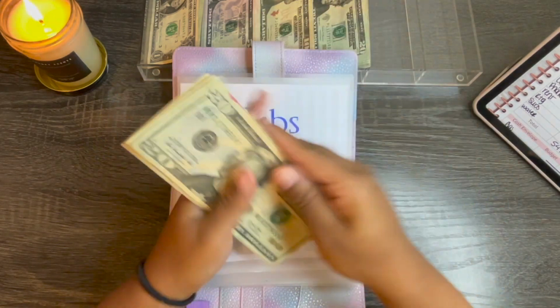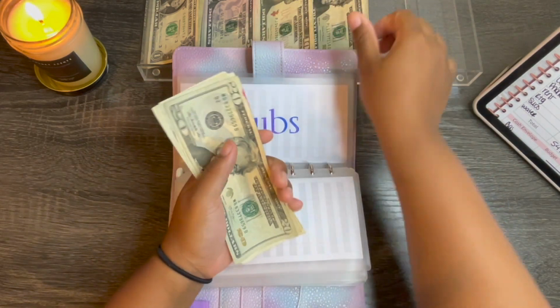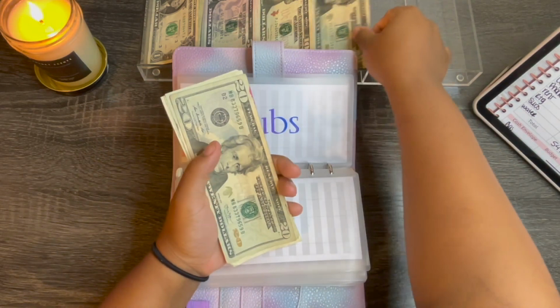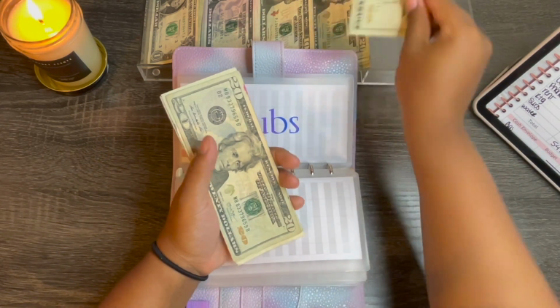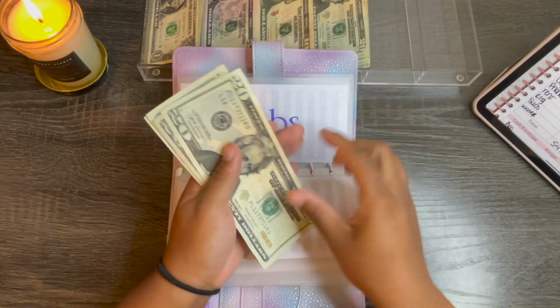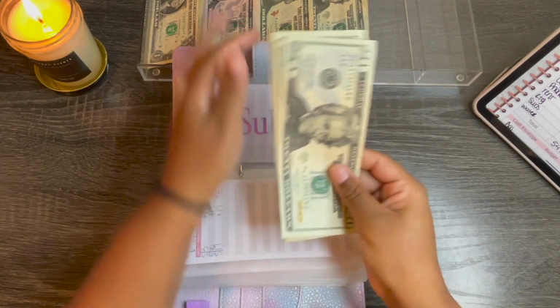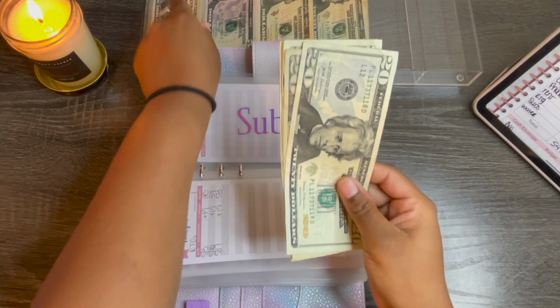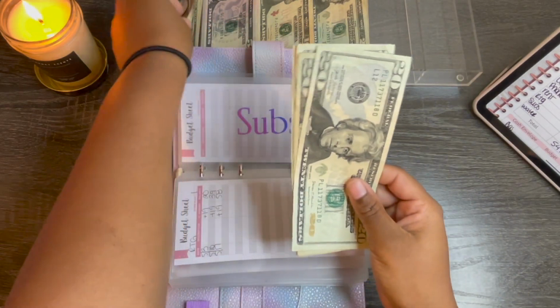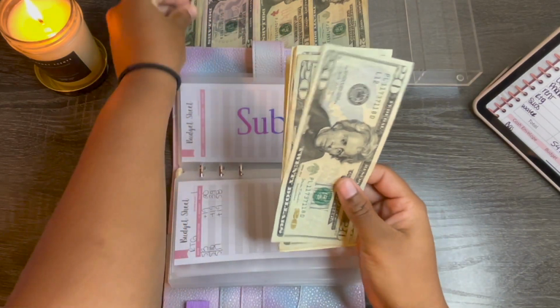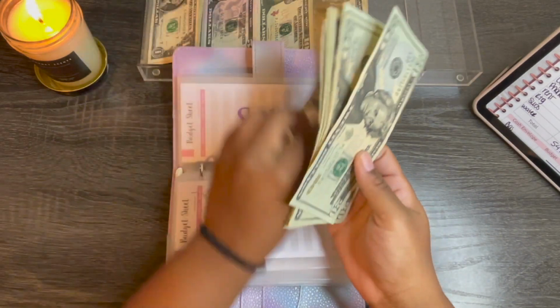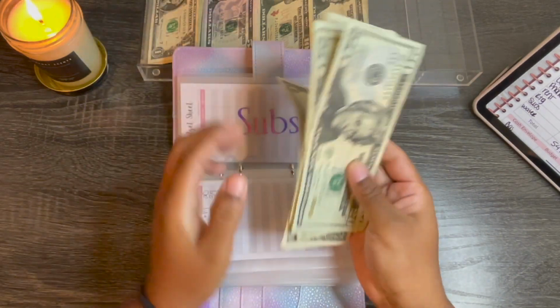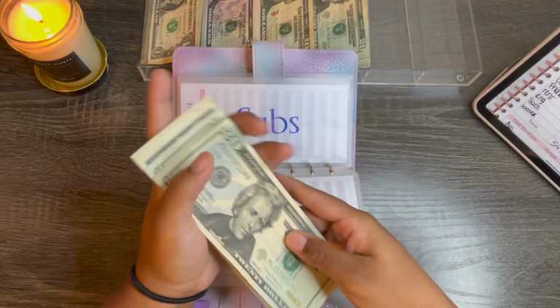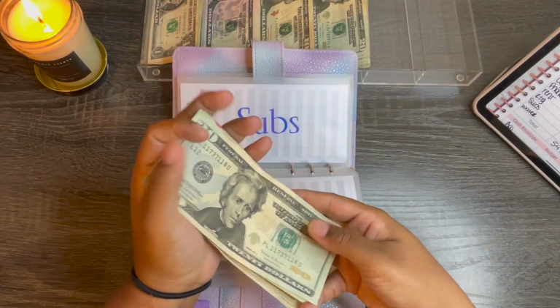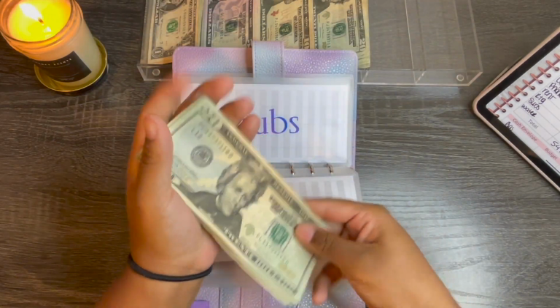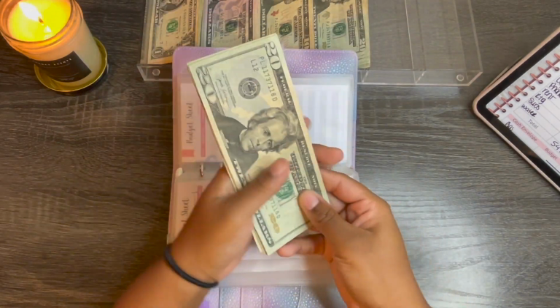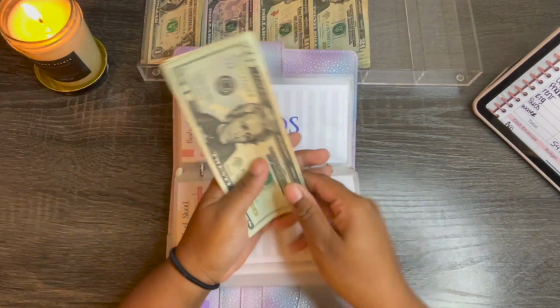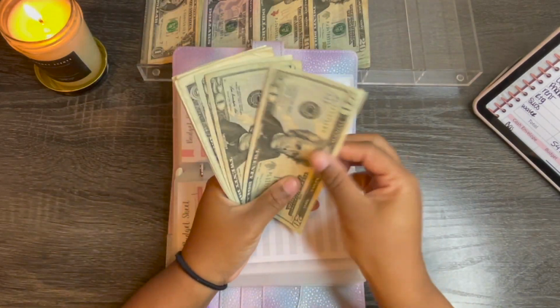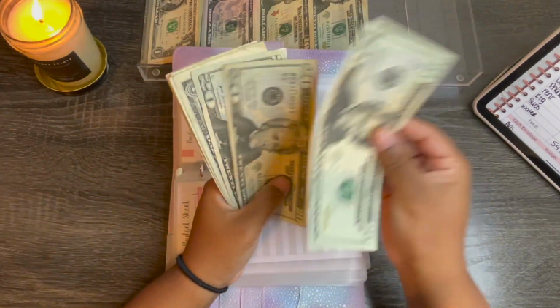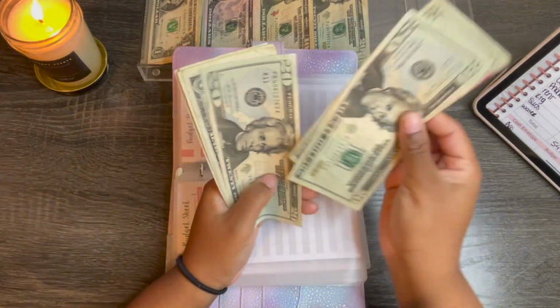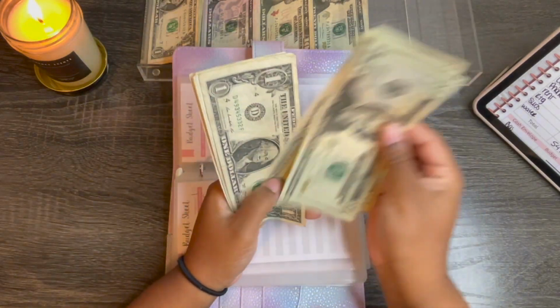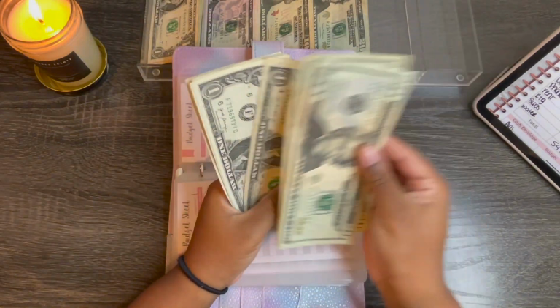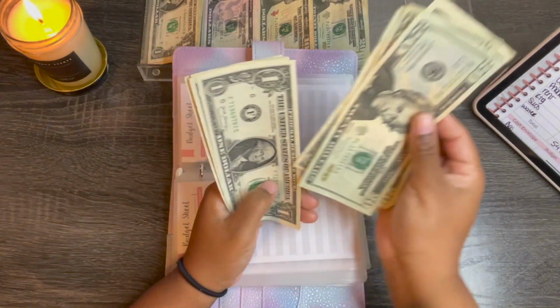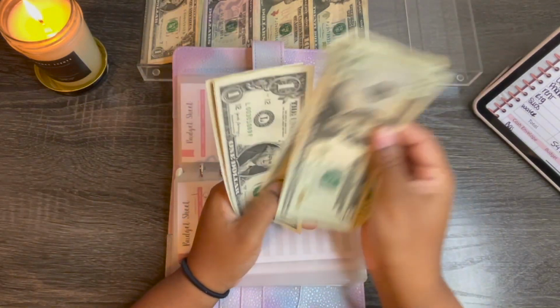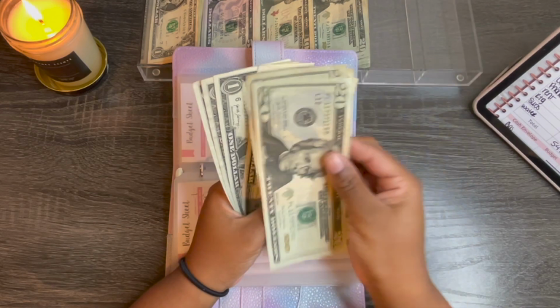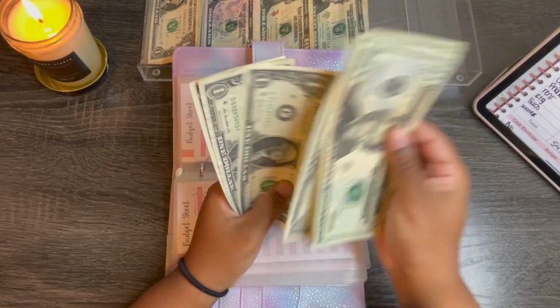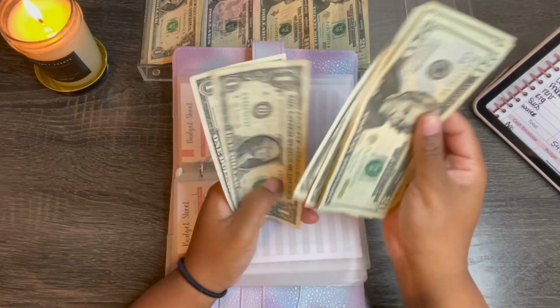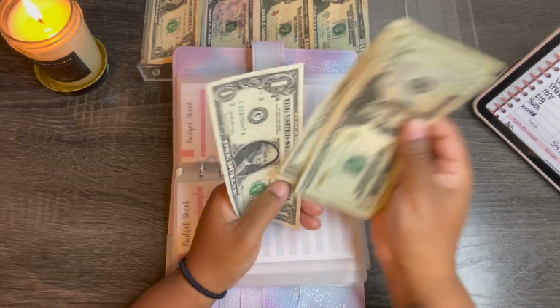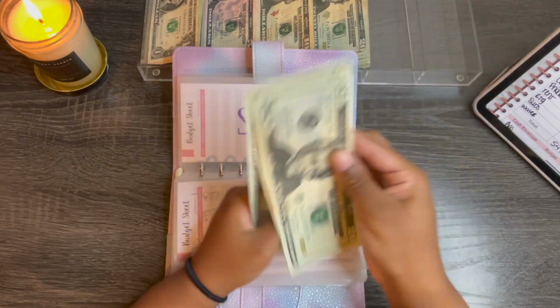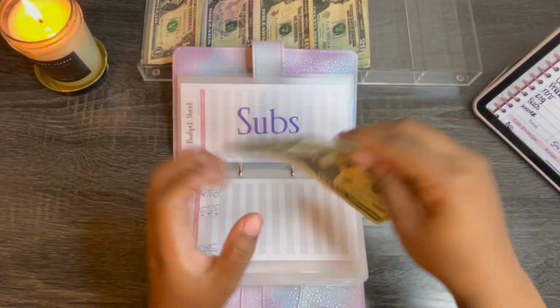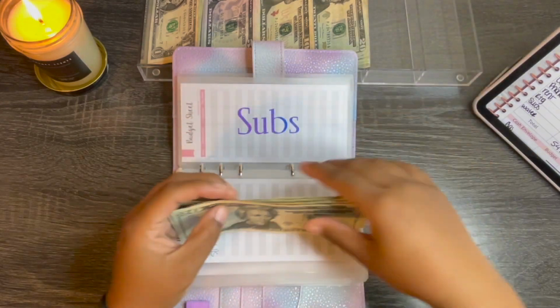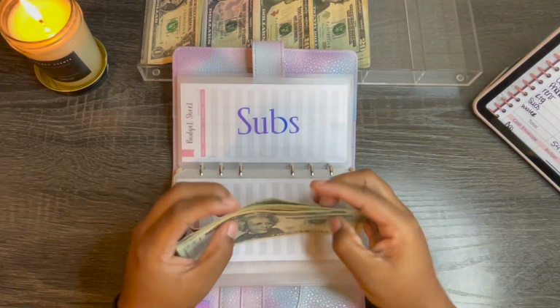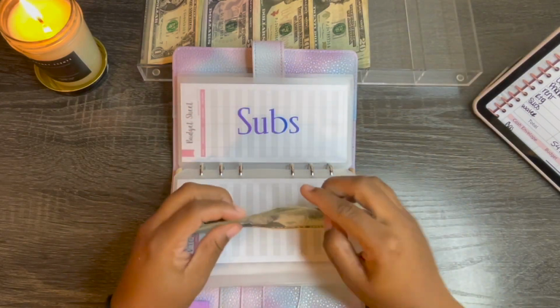Subscriptions gets $21. So we have $20, $40, $60, $1-2-3-4-5, and $66.